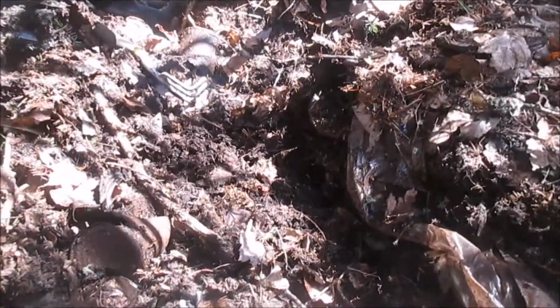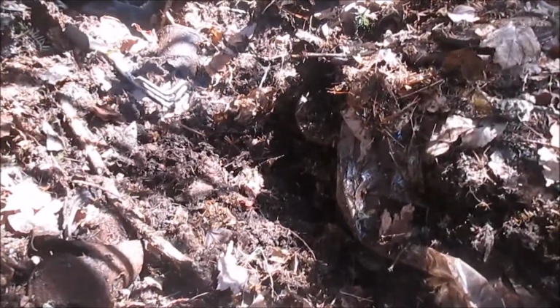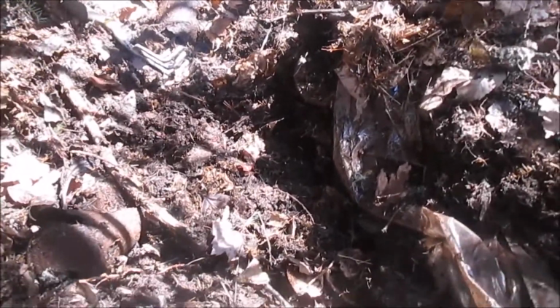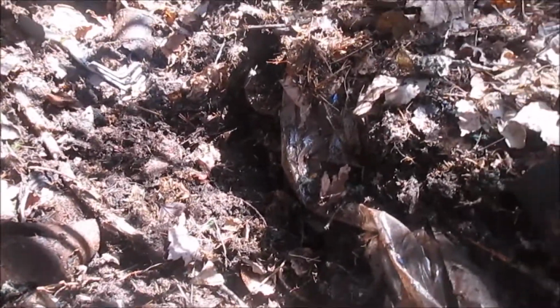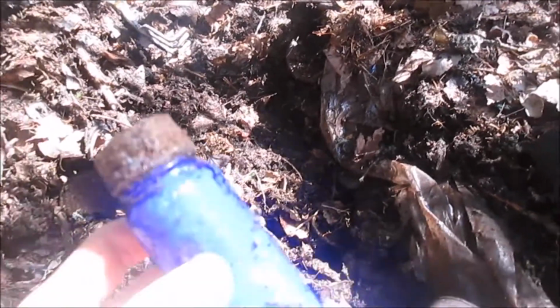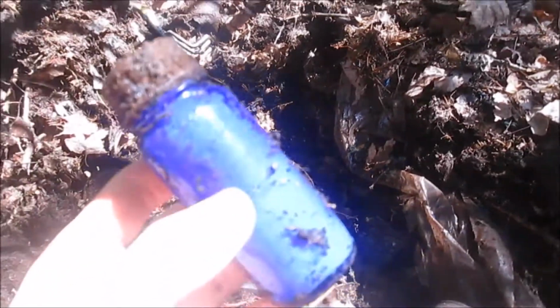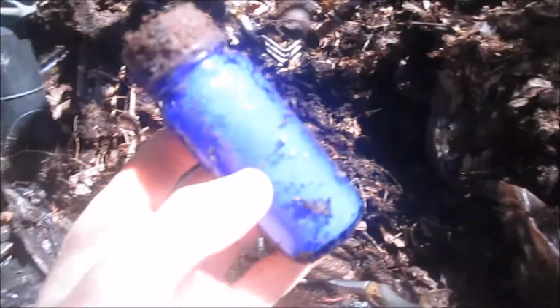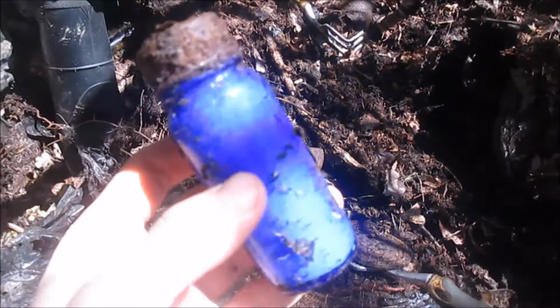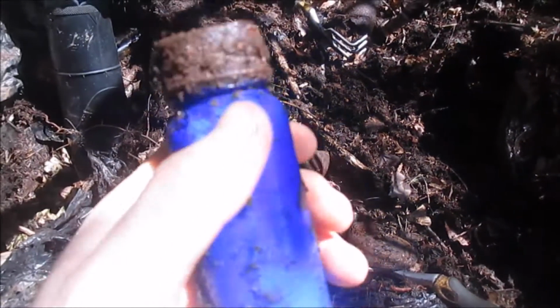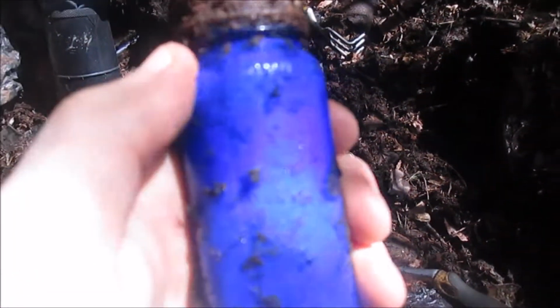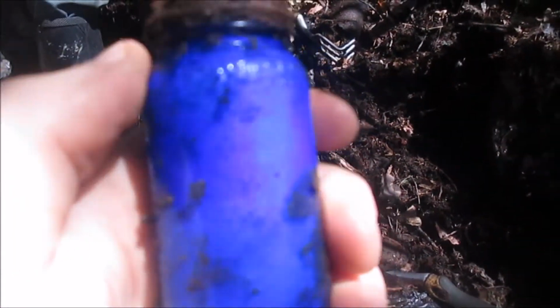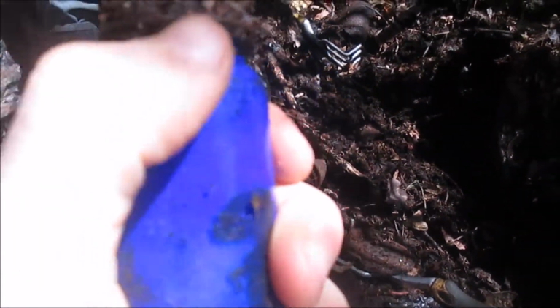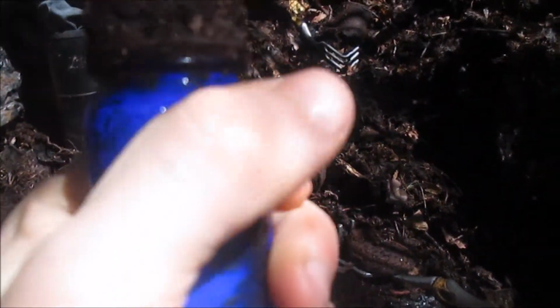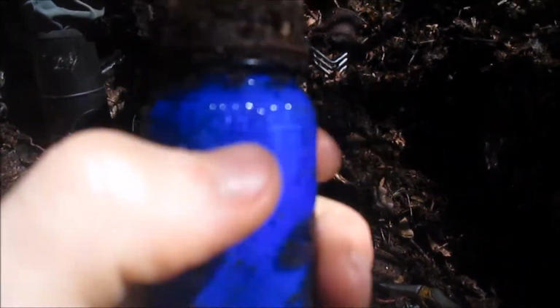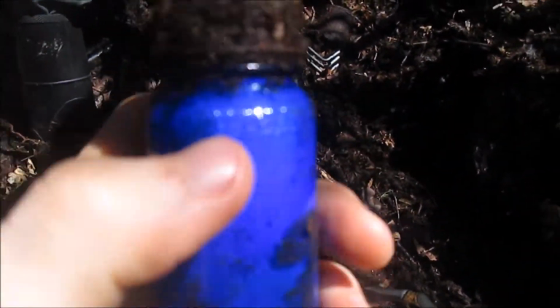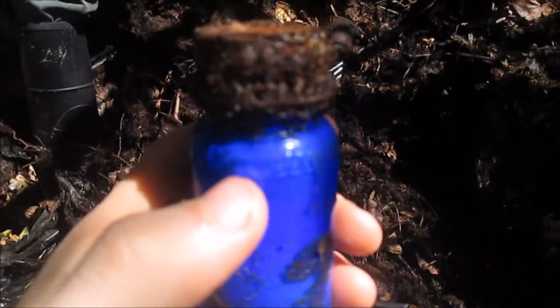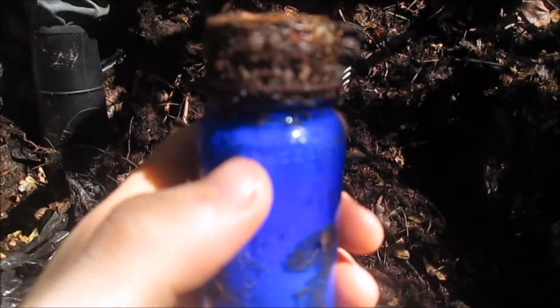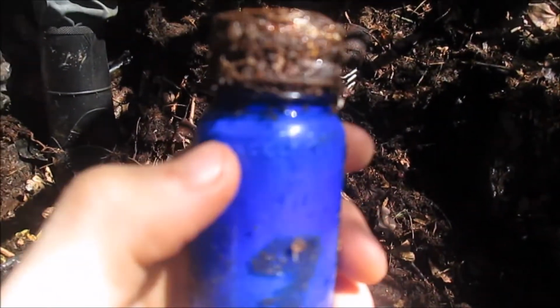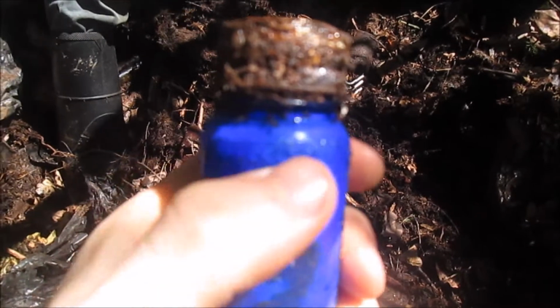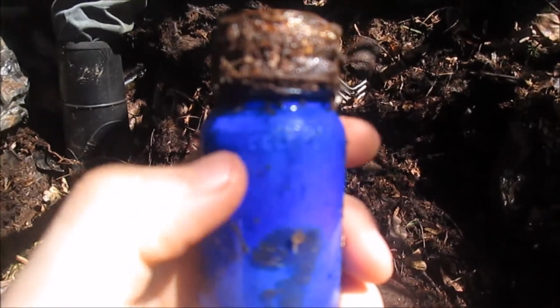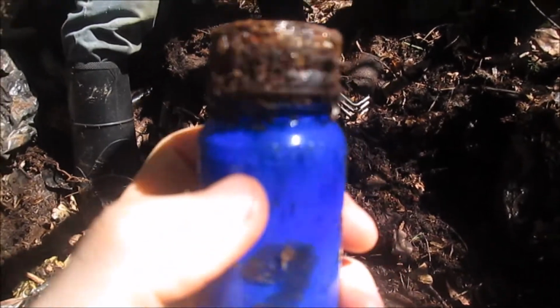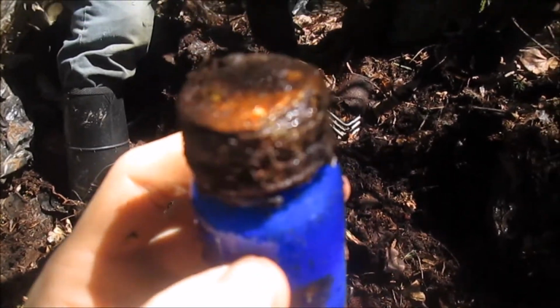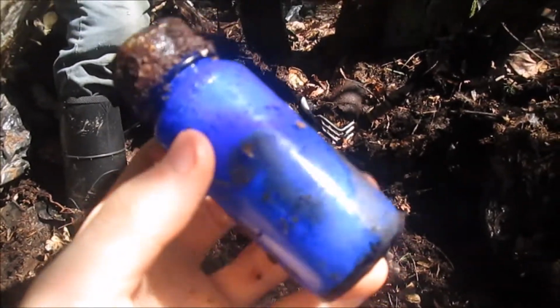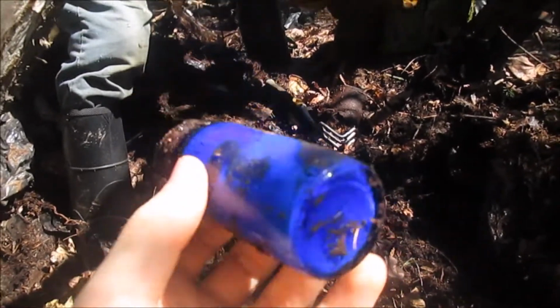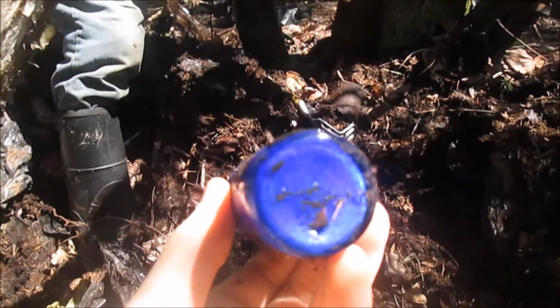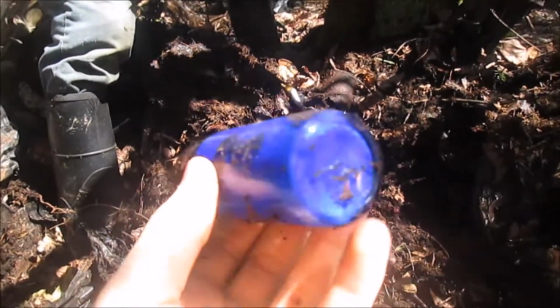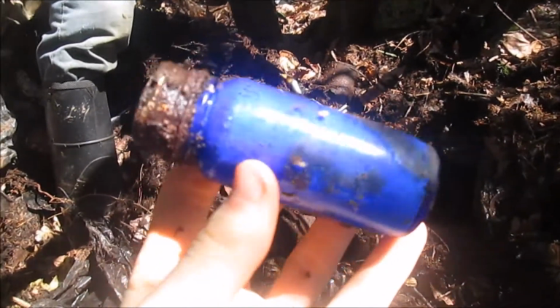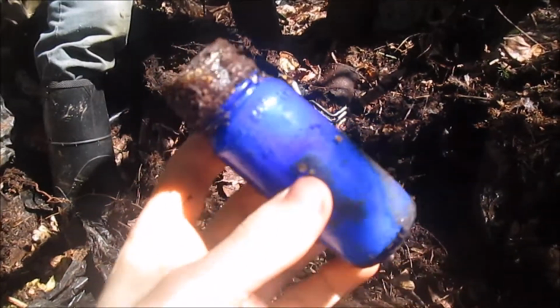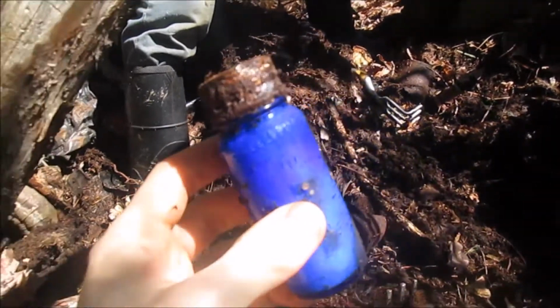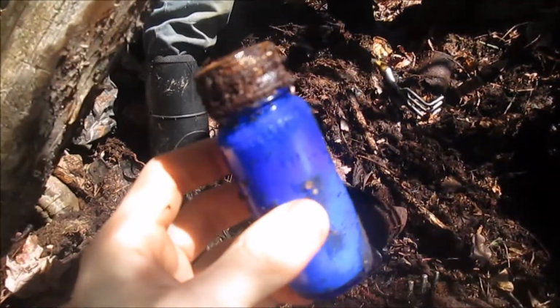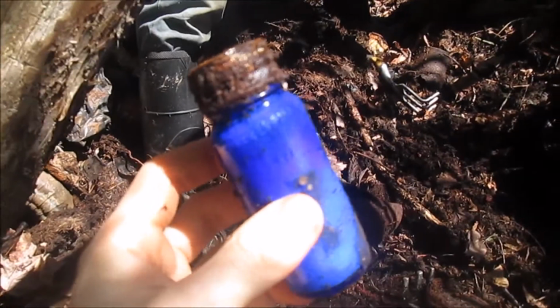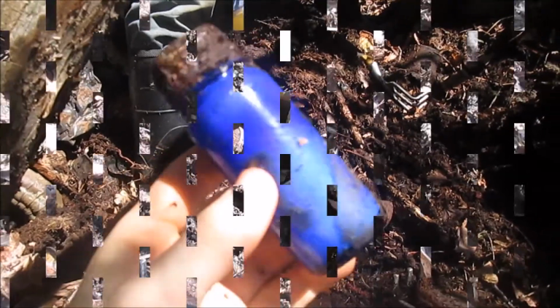Digging that same pouch and this just popped out. It's a neat little one — it's kind of hard to read here, but it says Bromo Seltzer right there. I've found these before, but we never actually kept any, so I'm gonna keep this one. It's pretty neat.